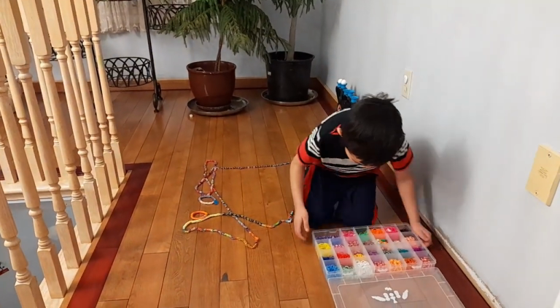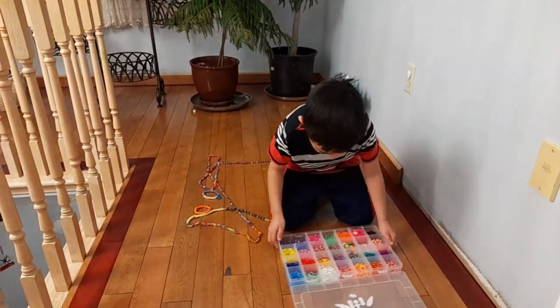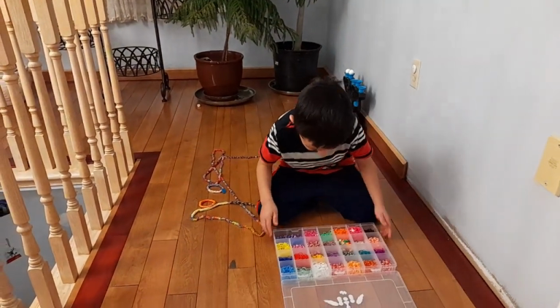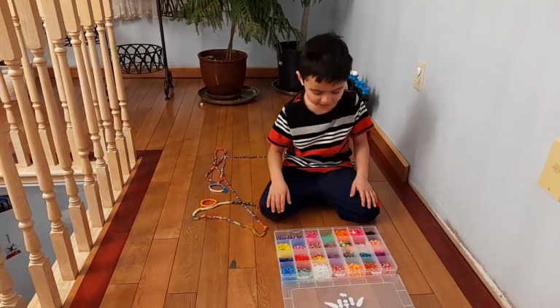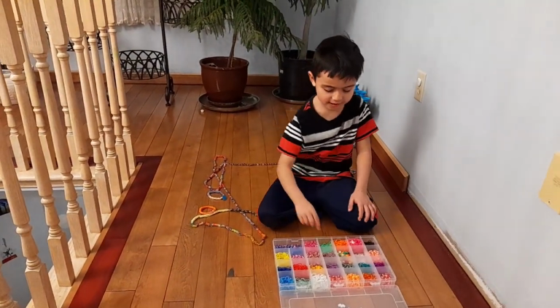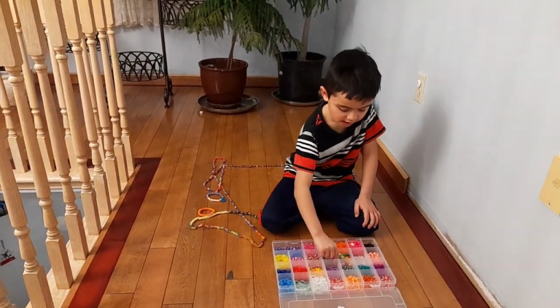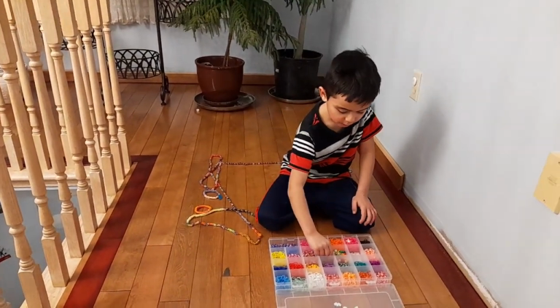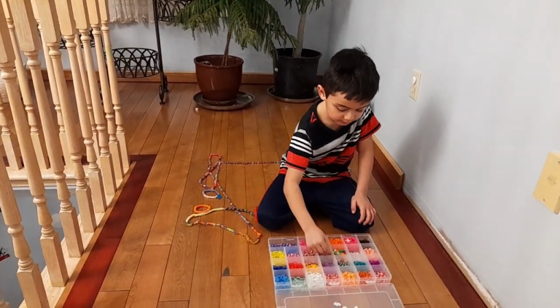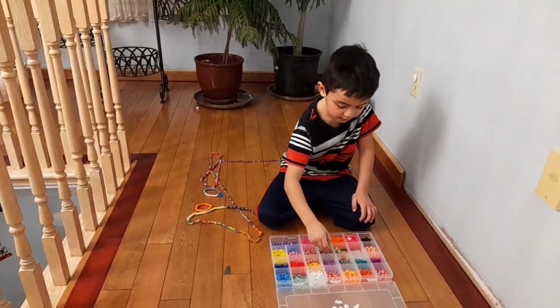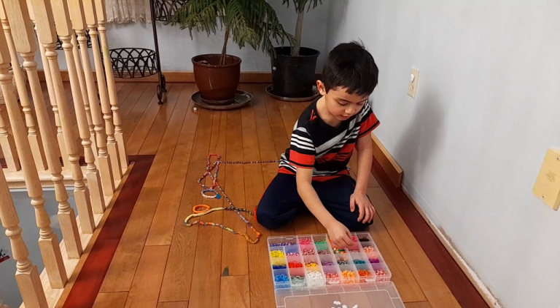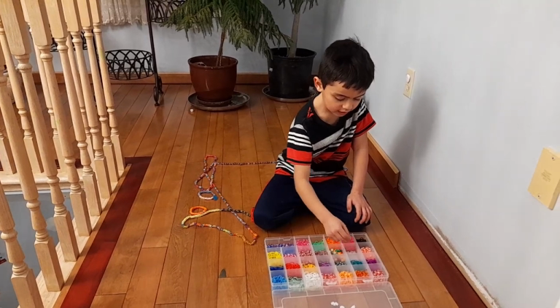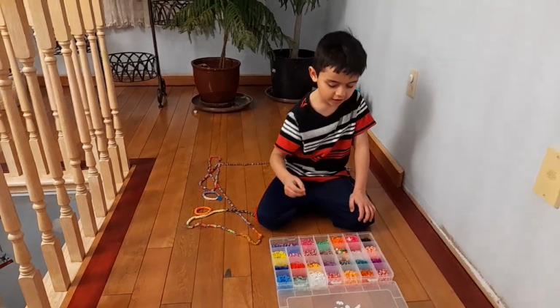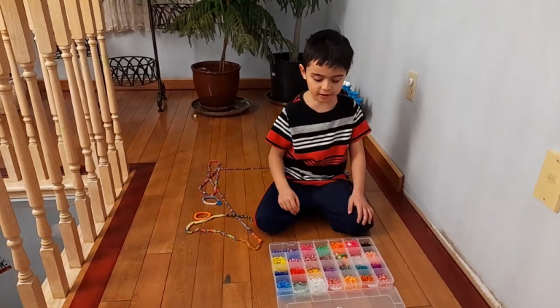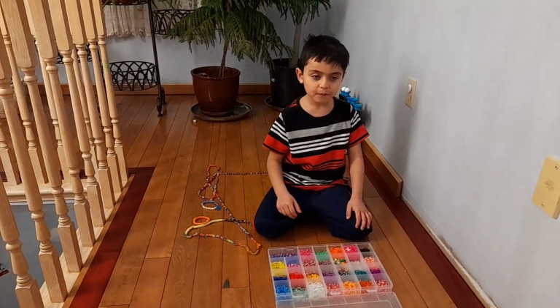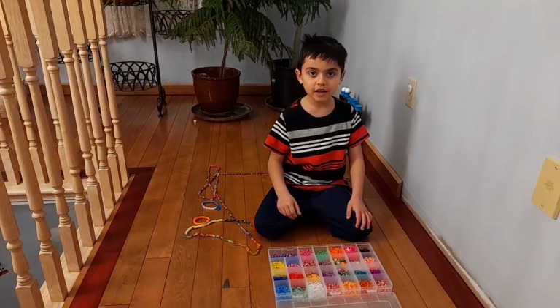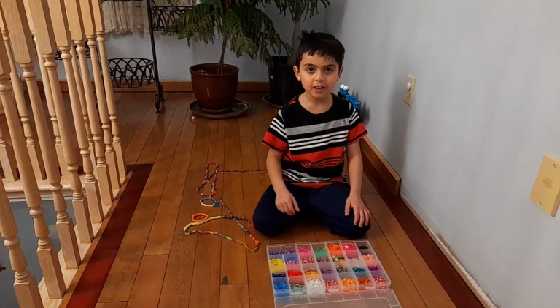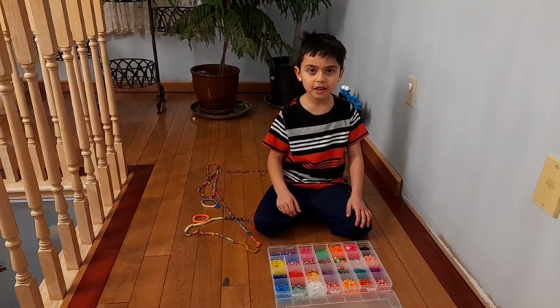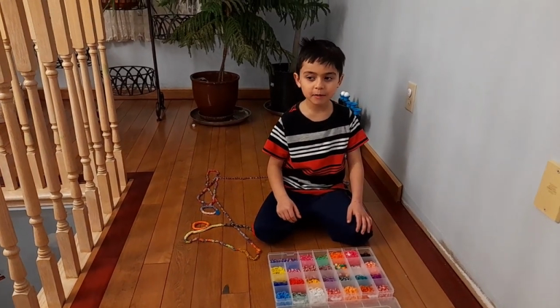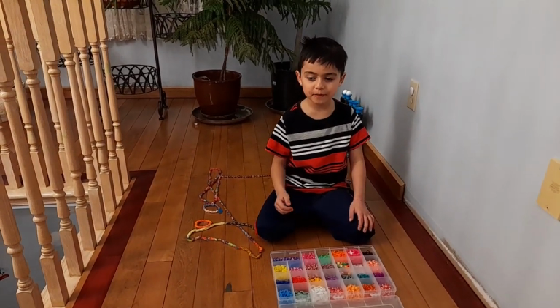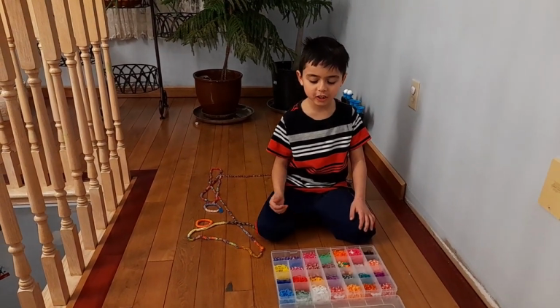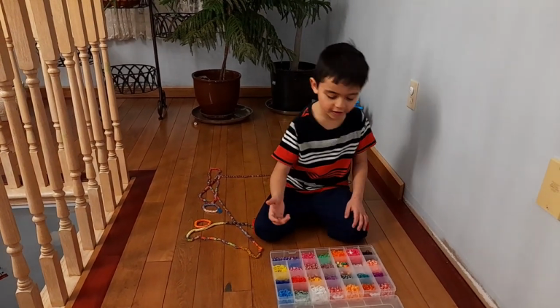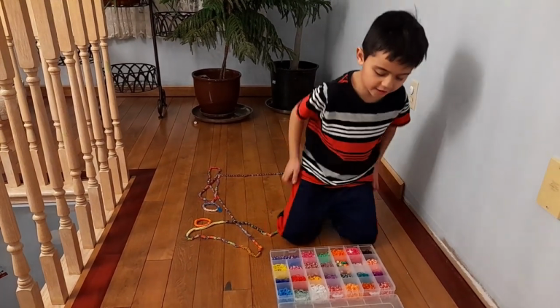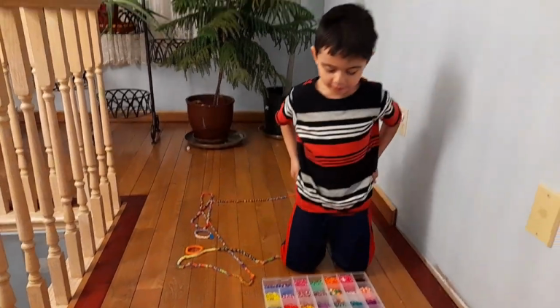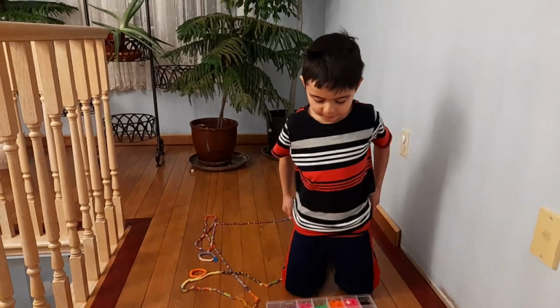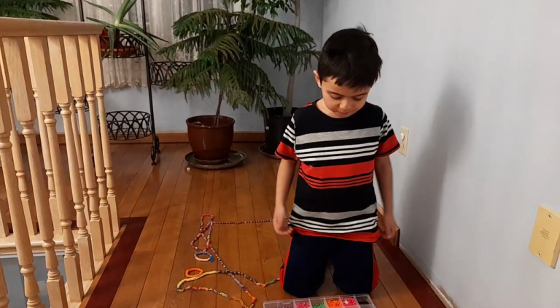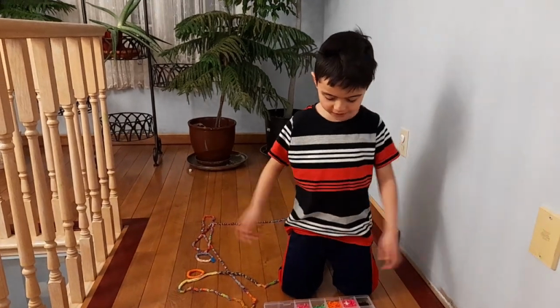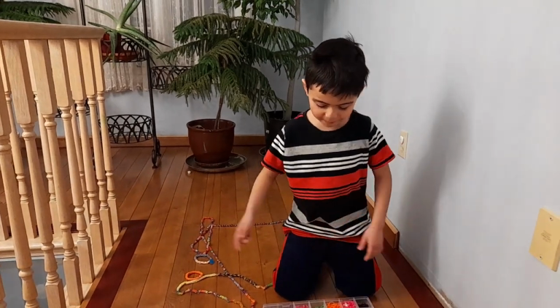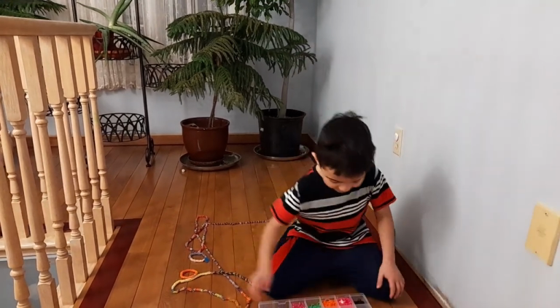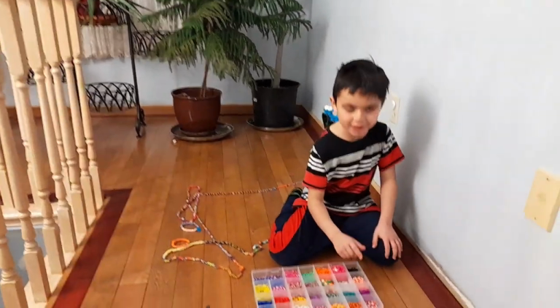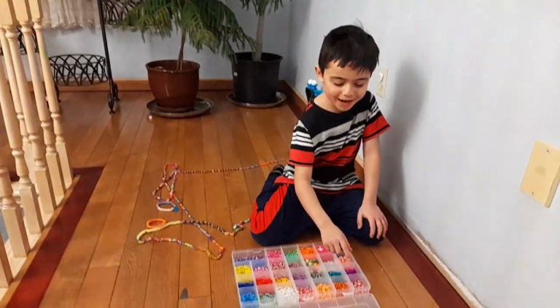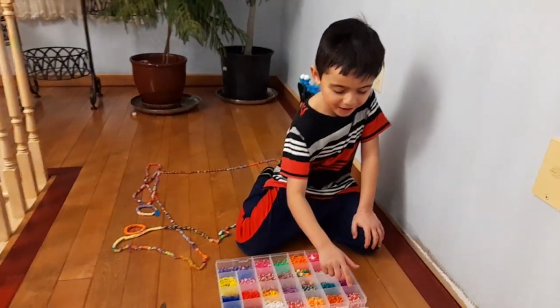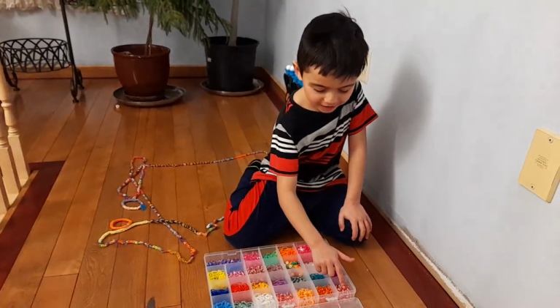How do you make it? Can you show us how you make it? Sure. I'm going to pick a color — a random one.